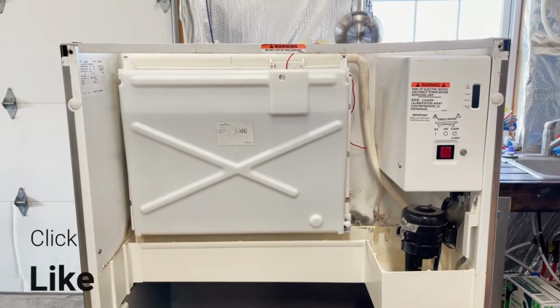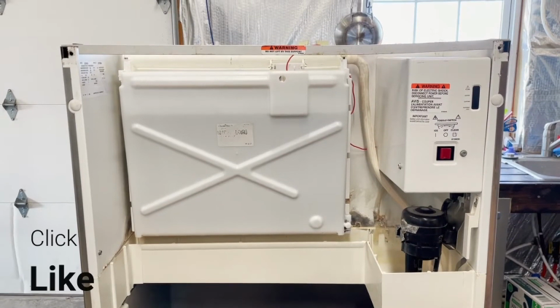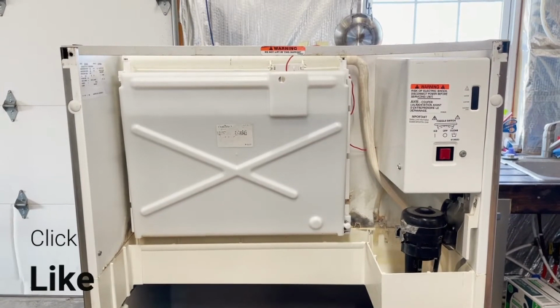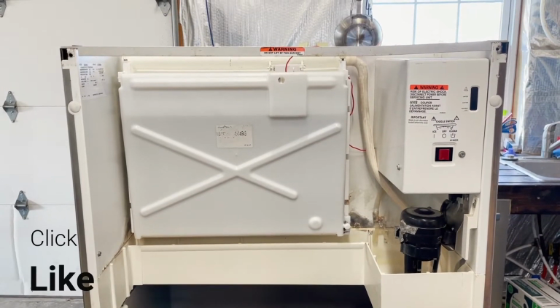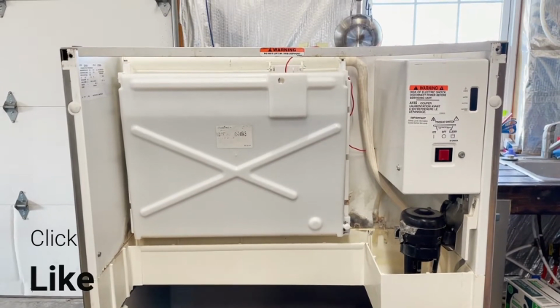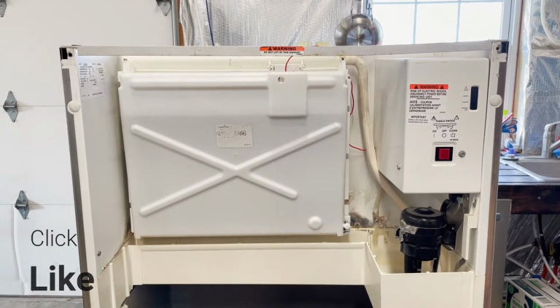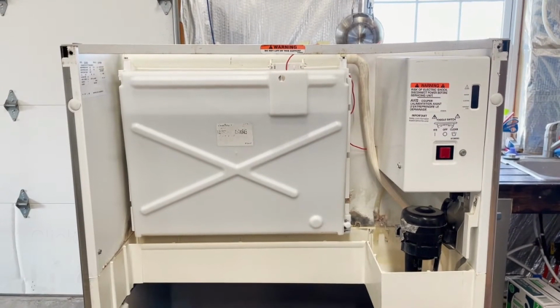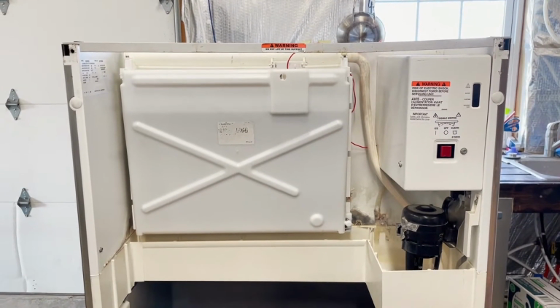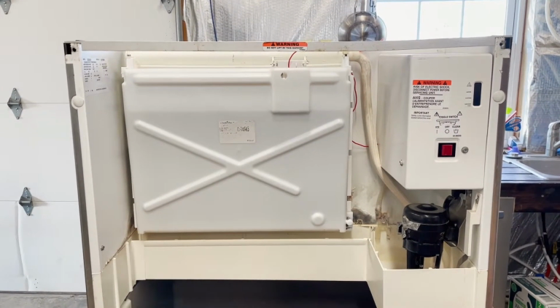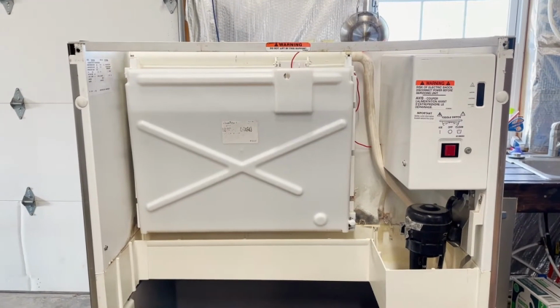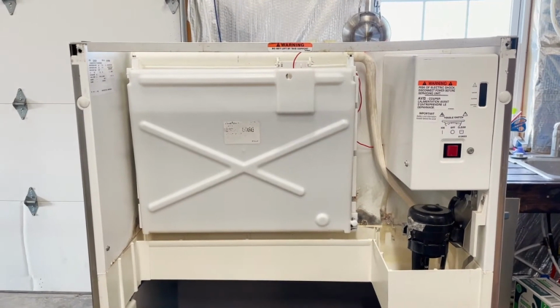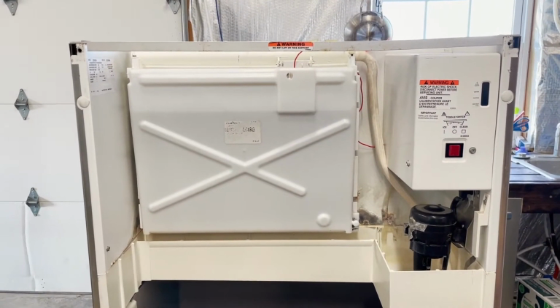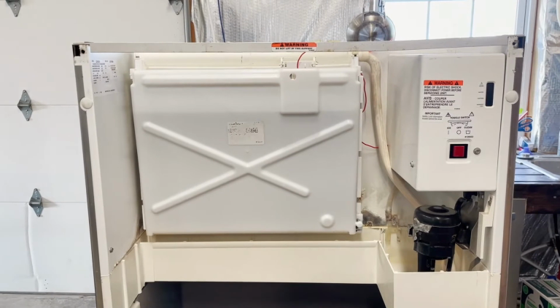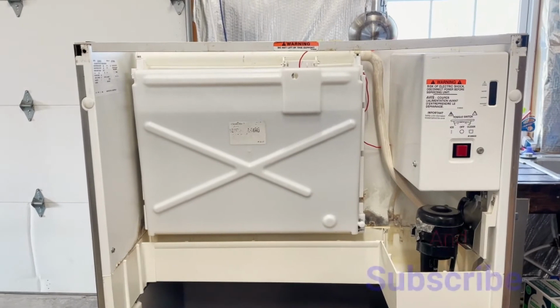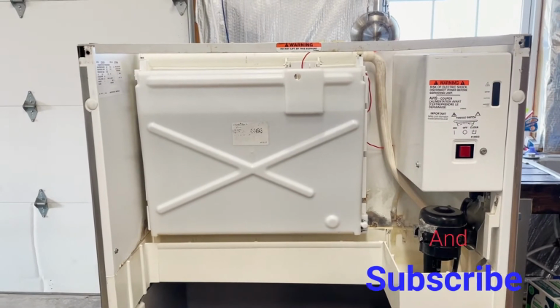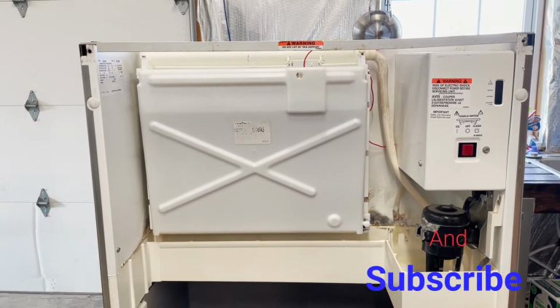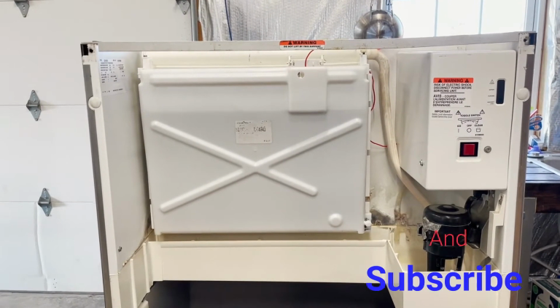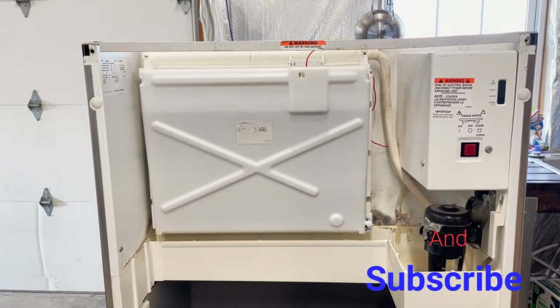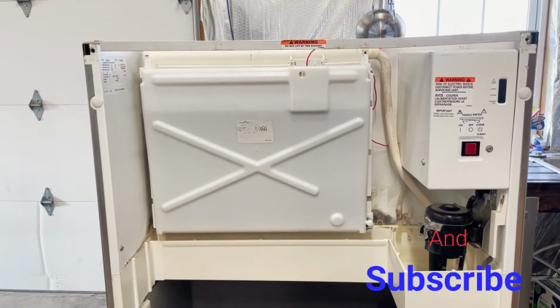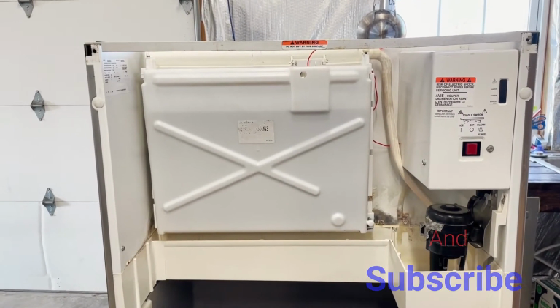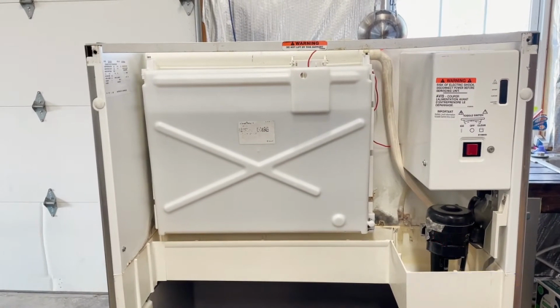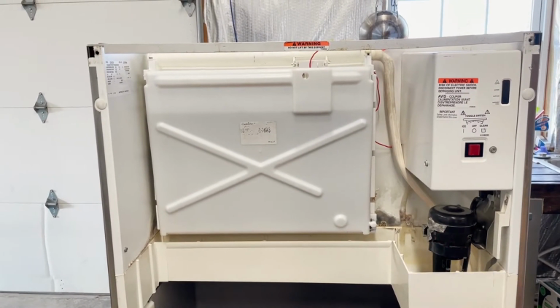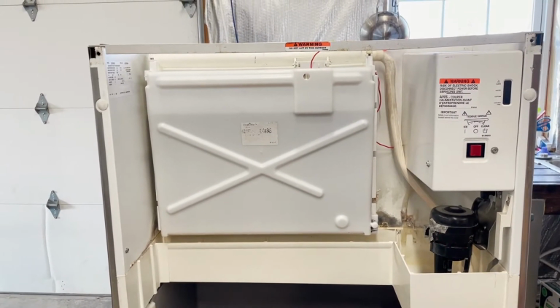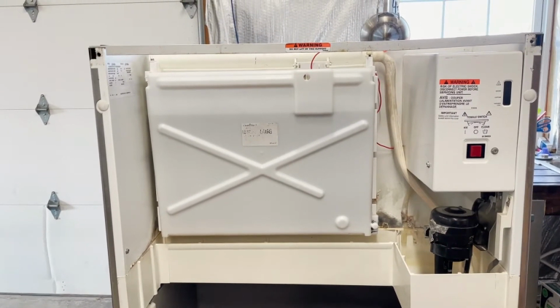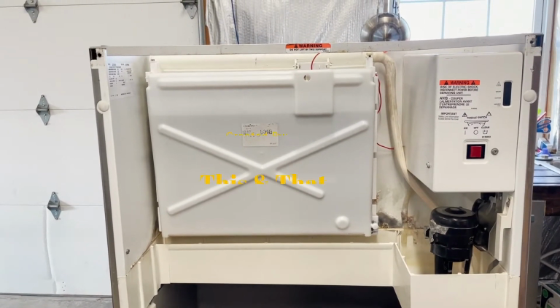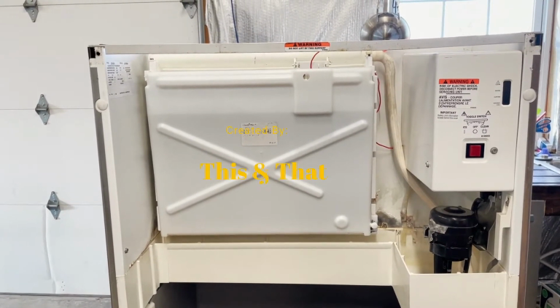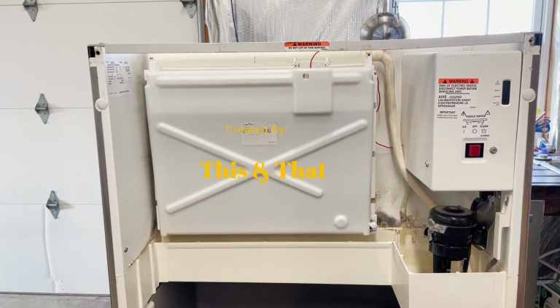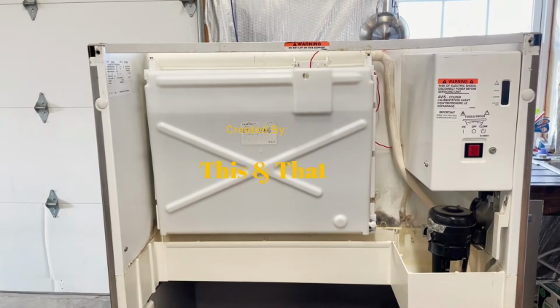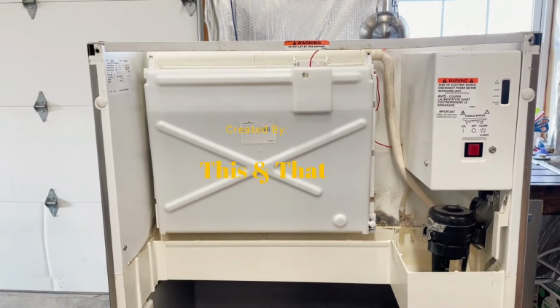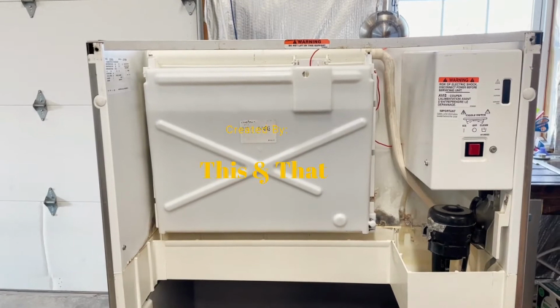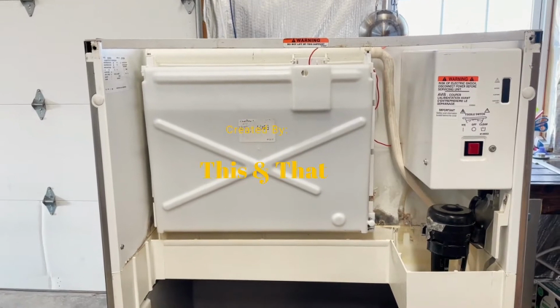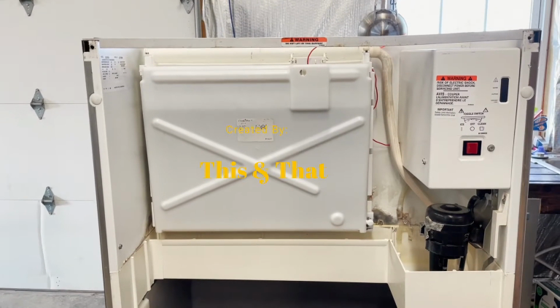I was having some issues with this Manitowoc ice machine. It's a good unit but it had a couple of obvious problems — the condenser was packed up, so I acid washed it and got that going.